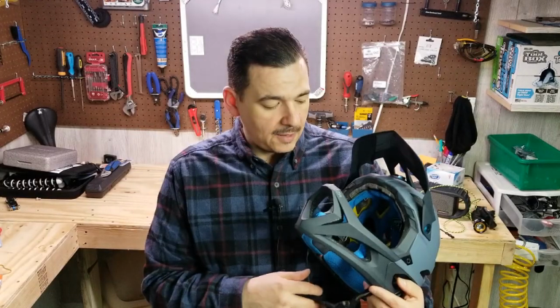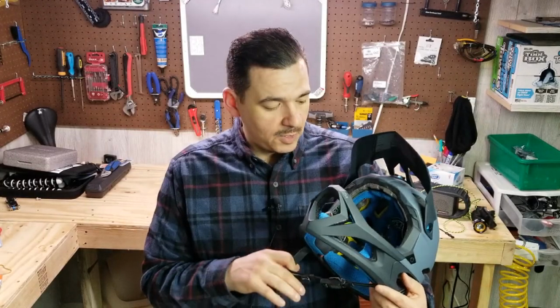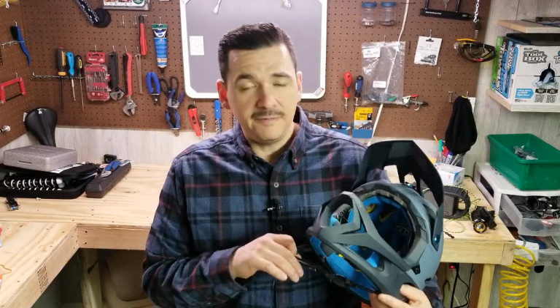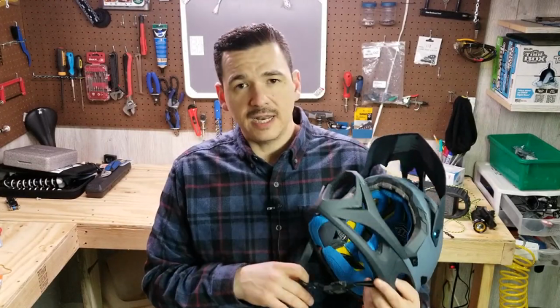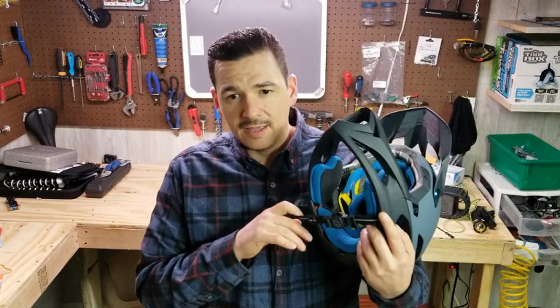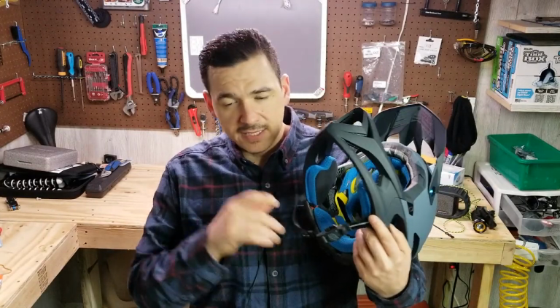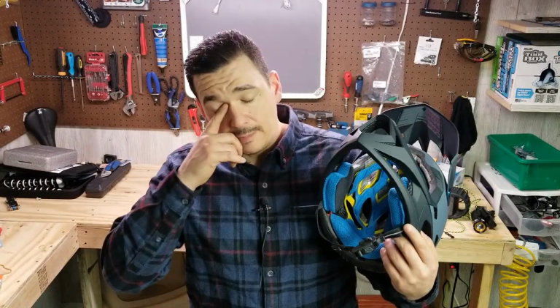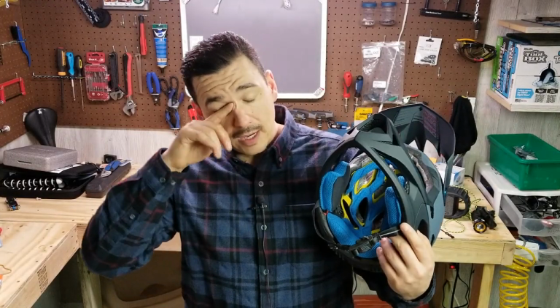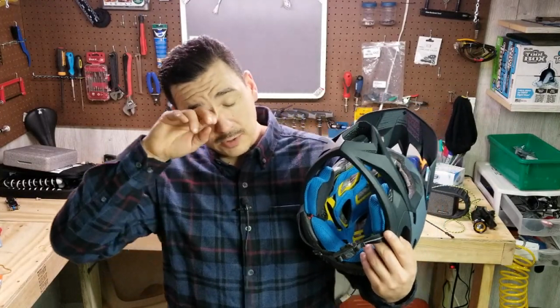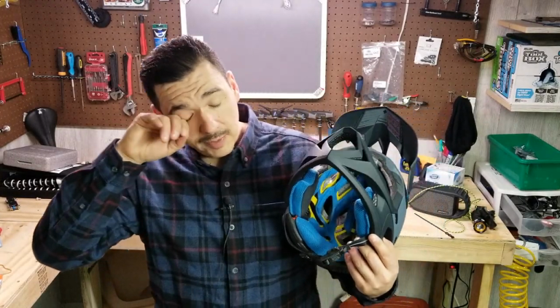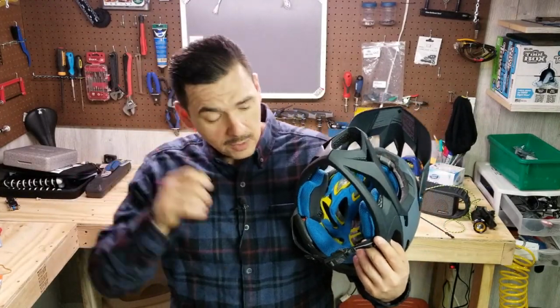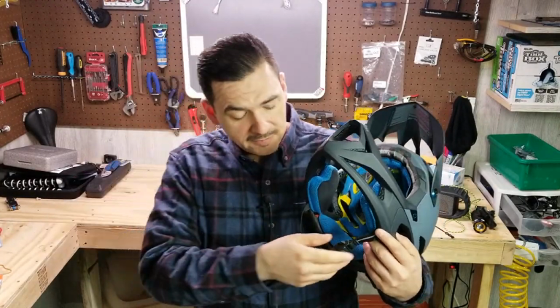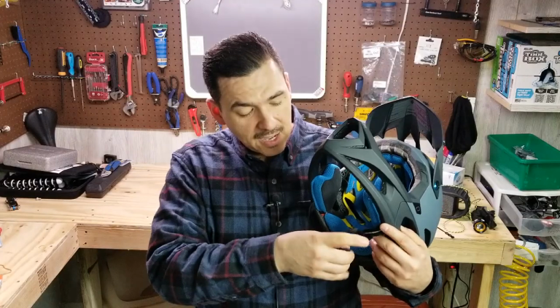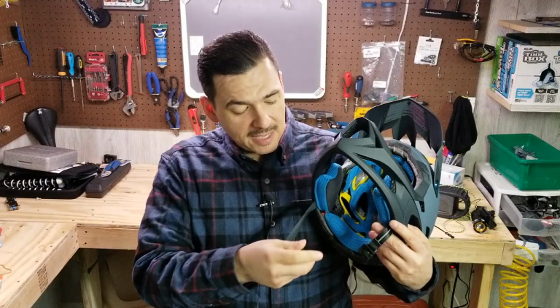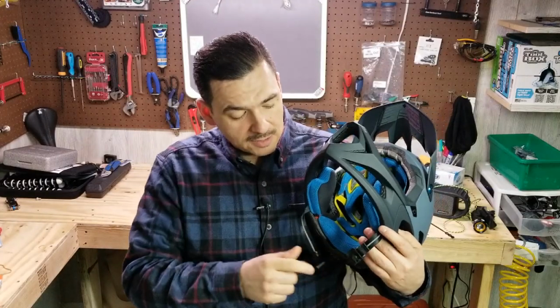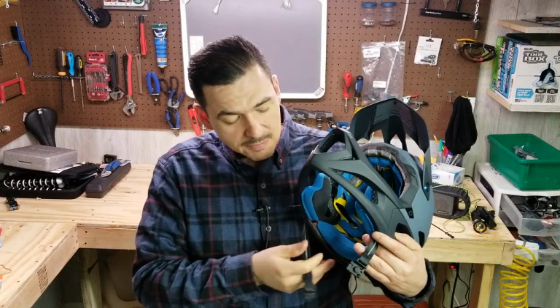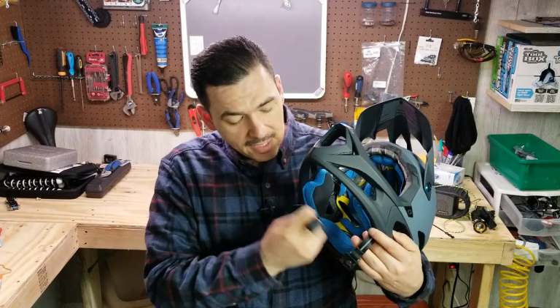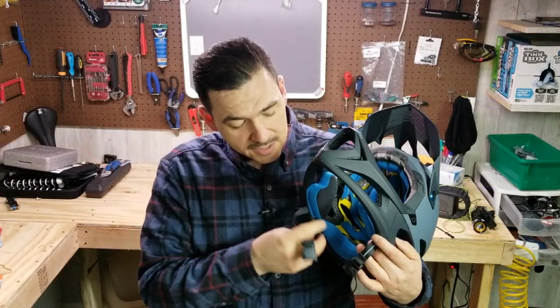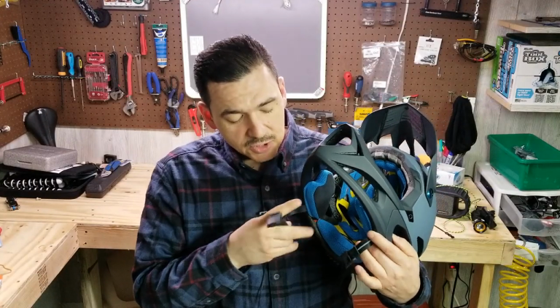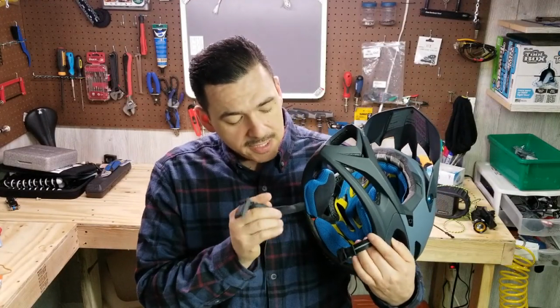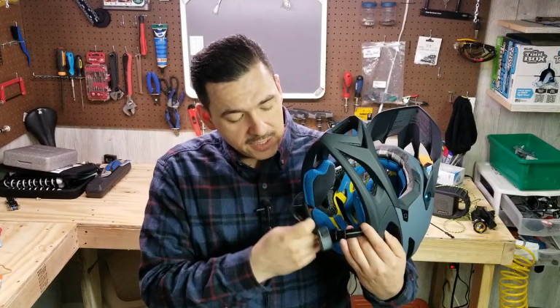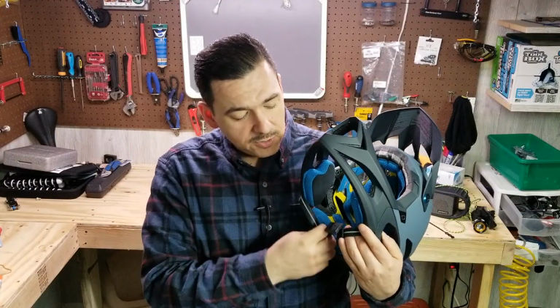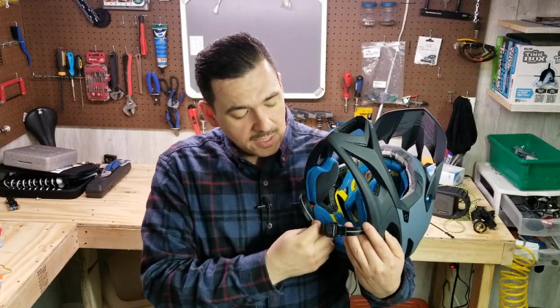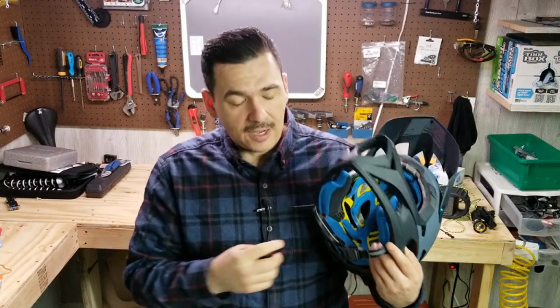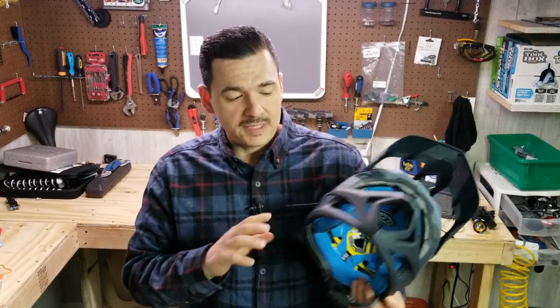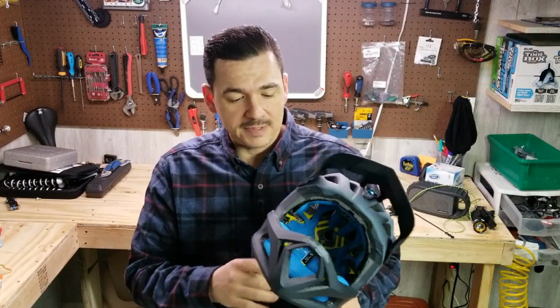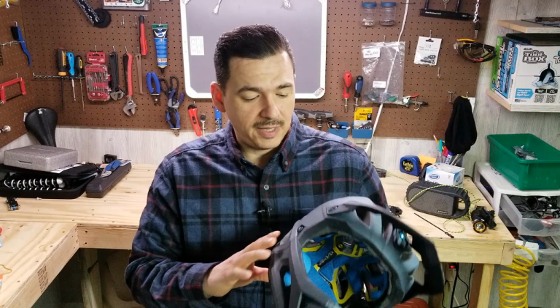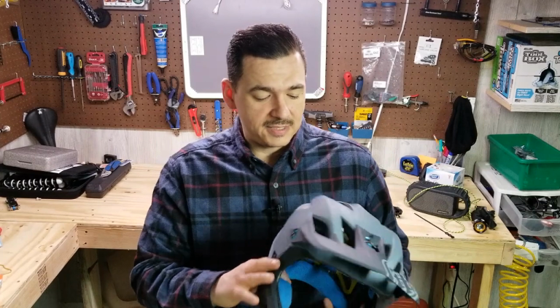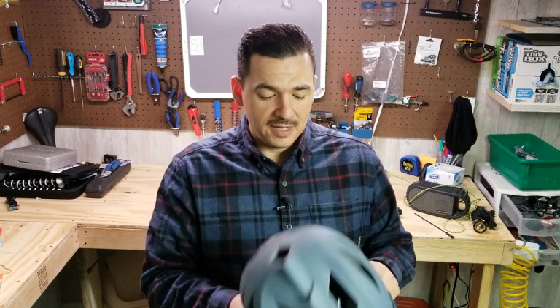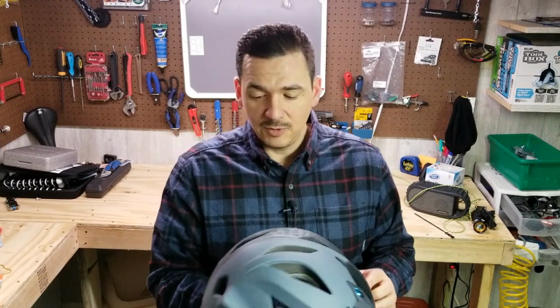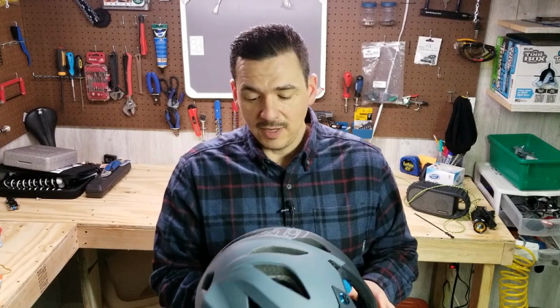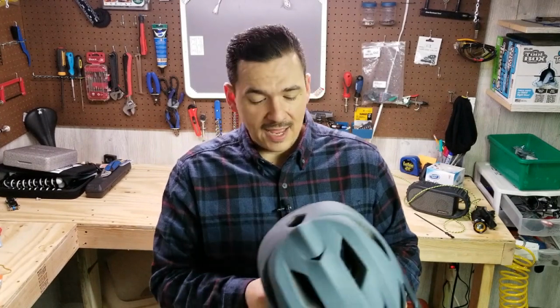One of the key features that I did point out a little bit was the Fidlock. It's money — it's super easy to use. It snaps into place. You can undo it with one hand.